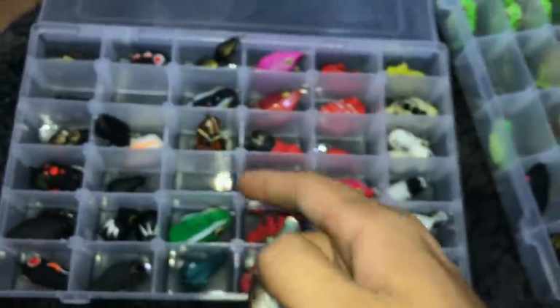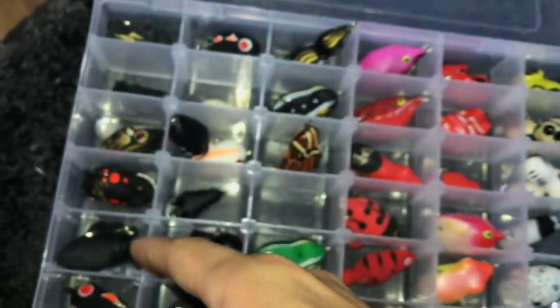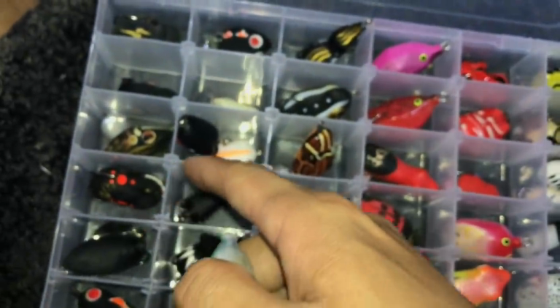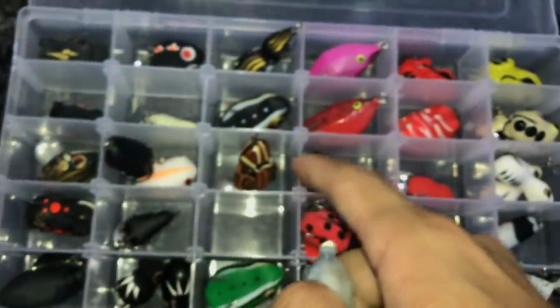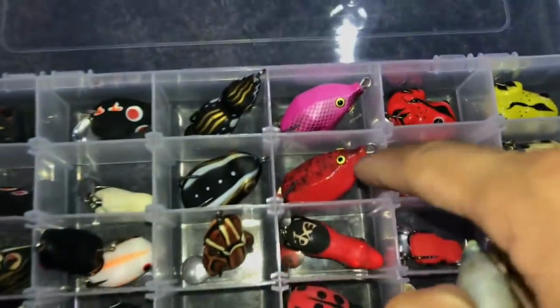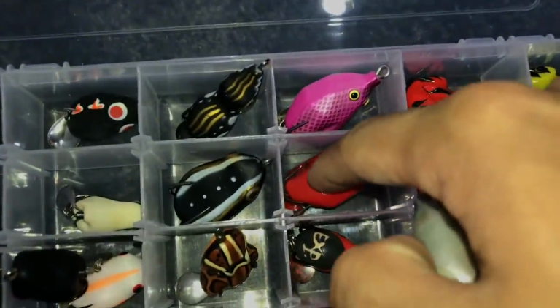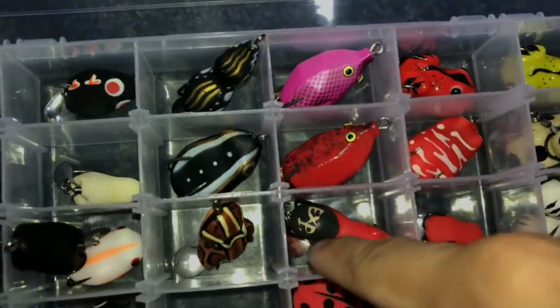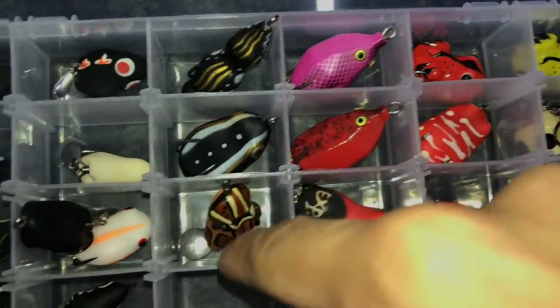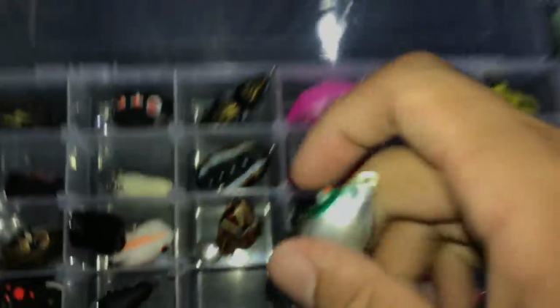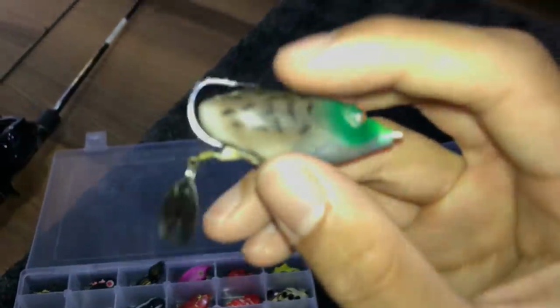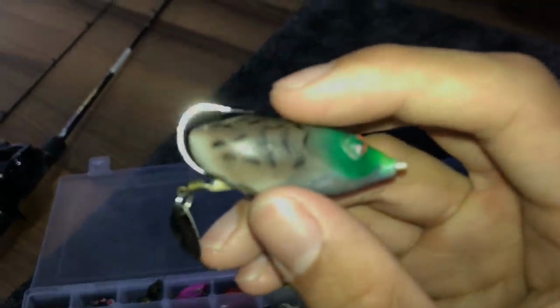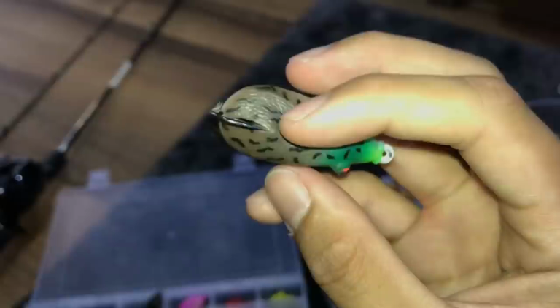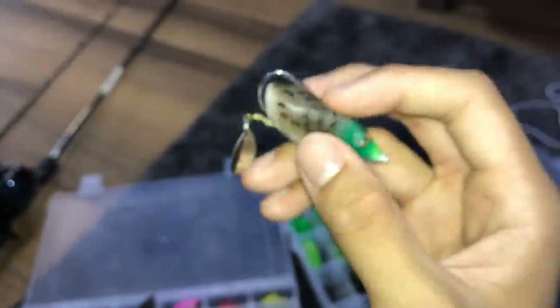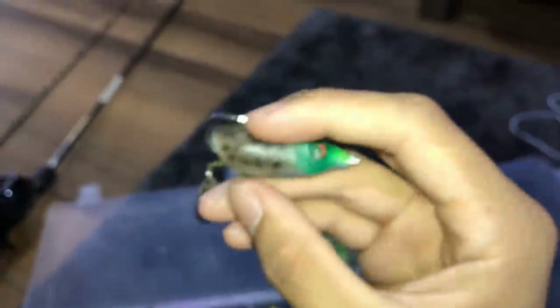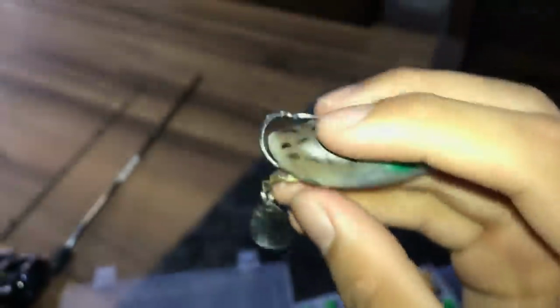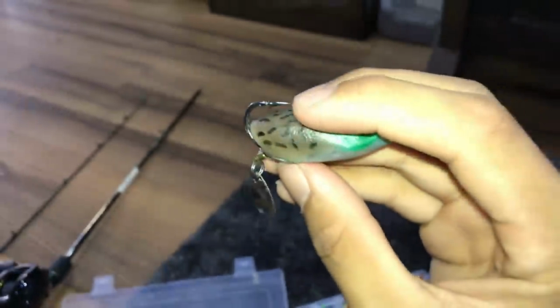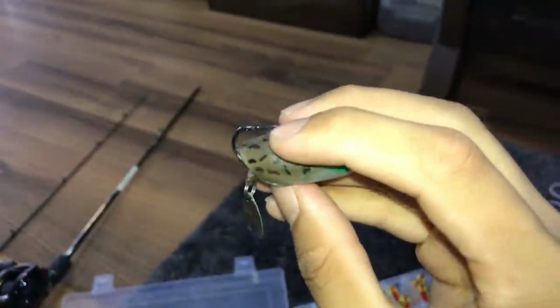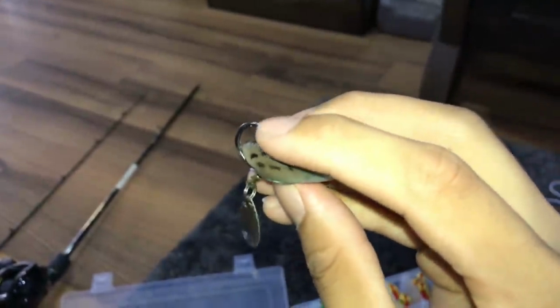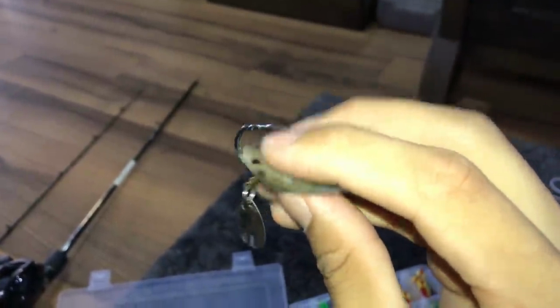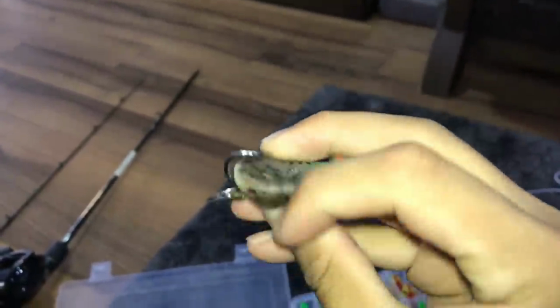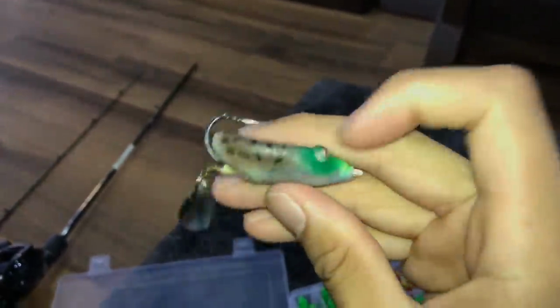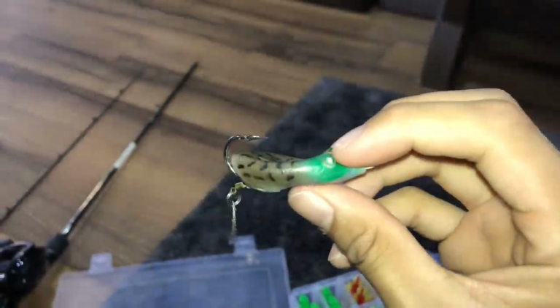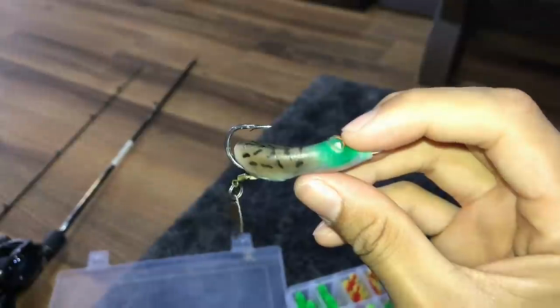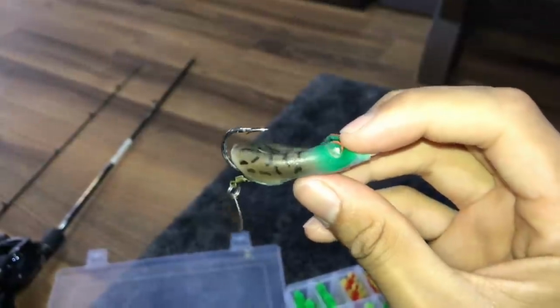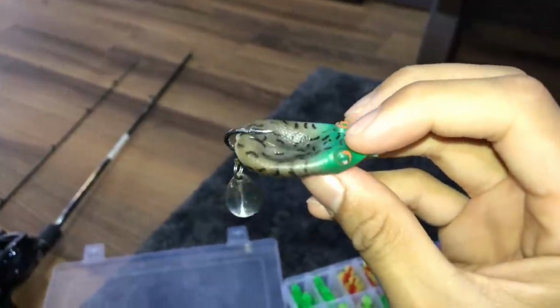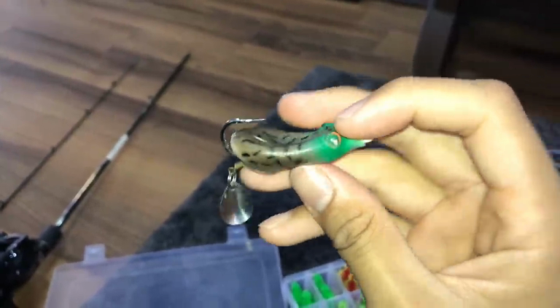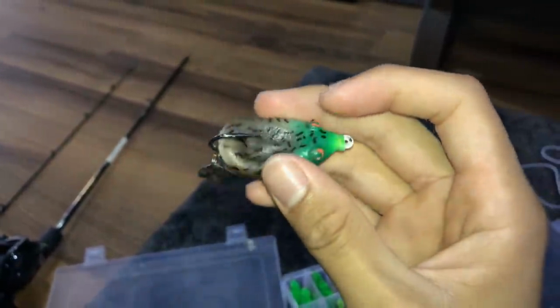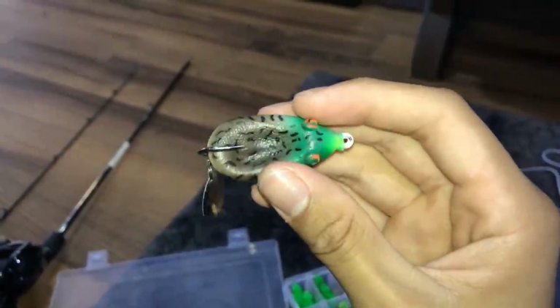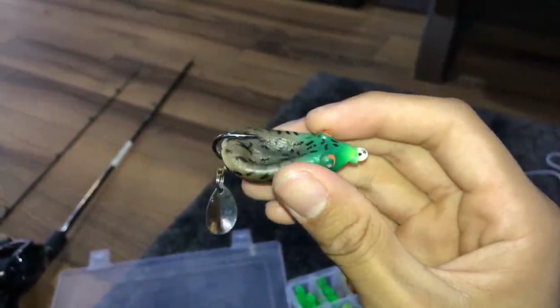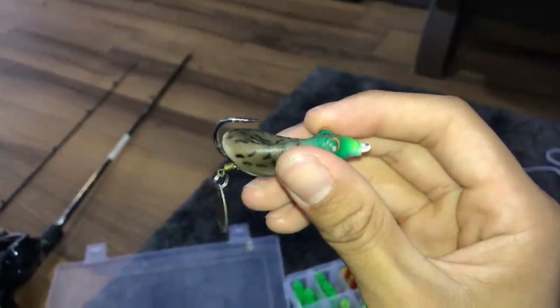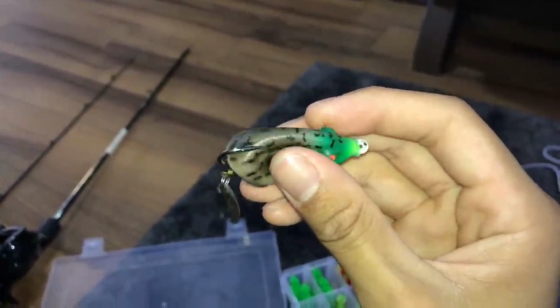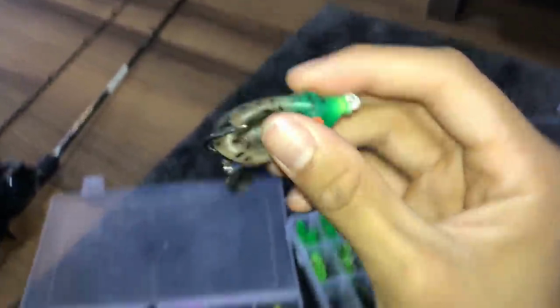Most of these lures have double hooks — two hooks, two hooks, two hooks — but this one is just a single hook. The thing about this one is once the fish bites, all the air comes out, and then you have to wait for the air to go back in, which takes quite a while.